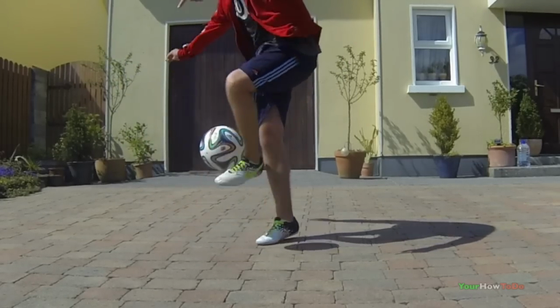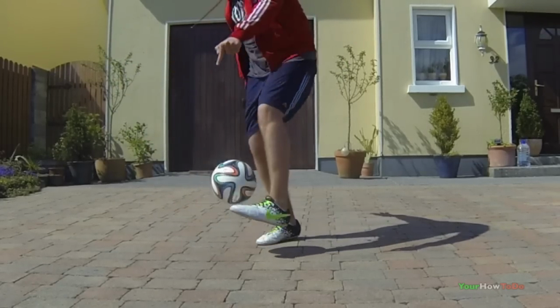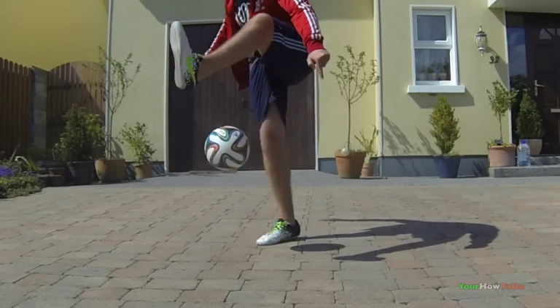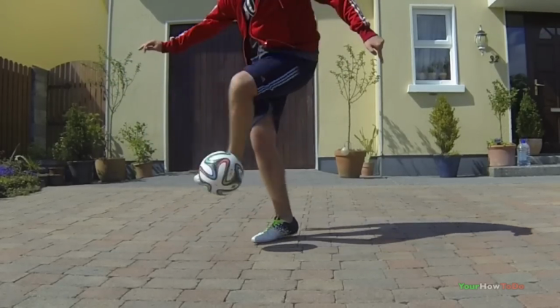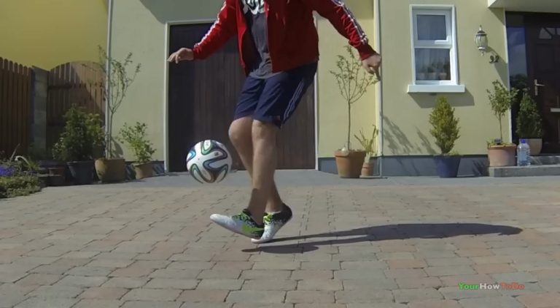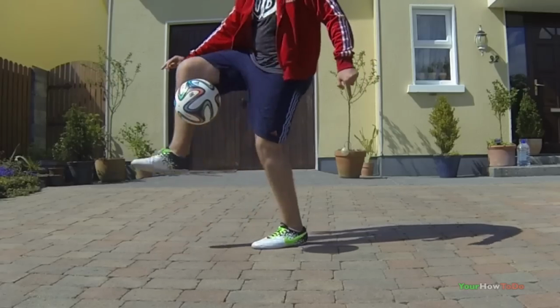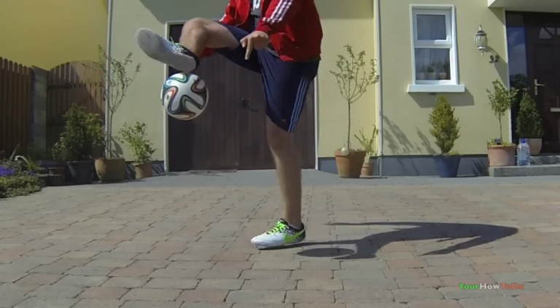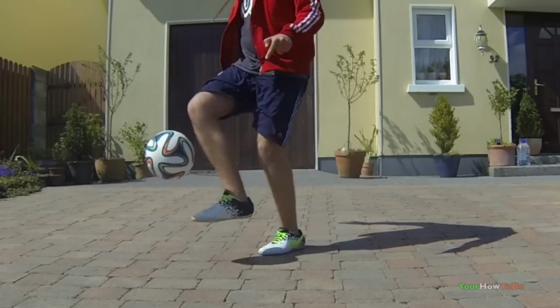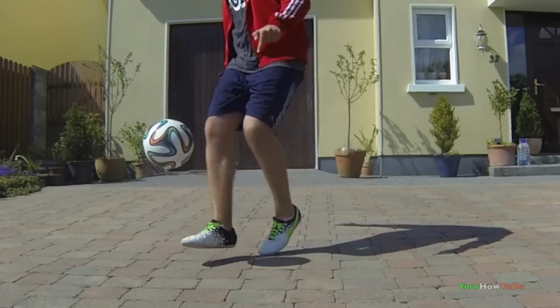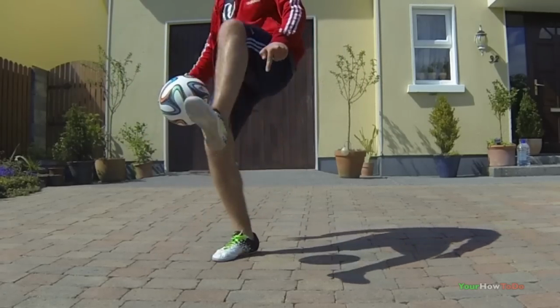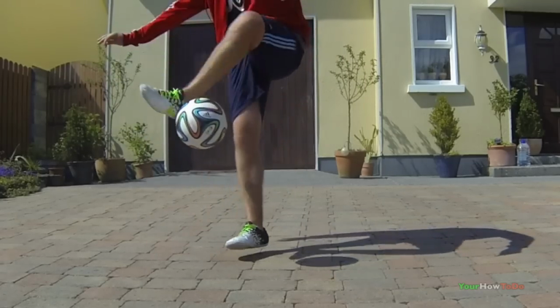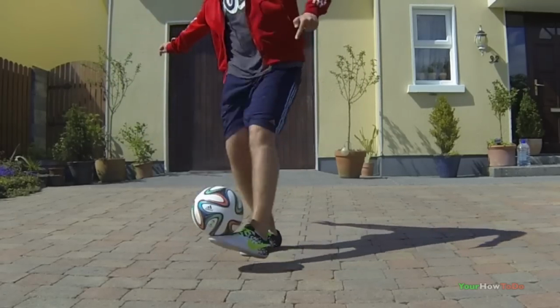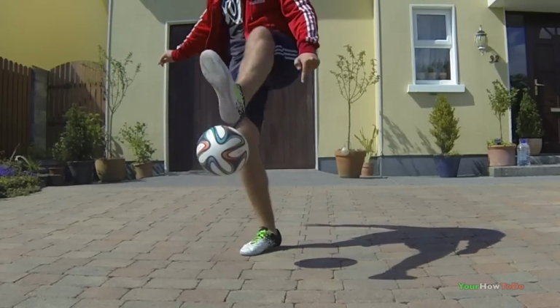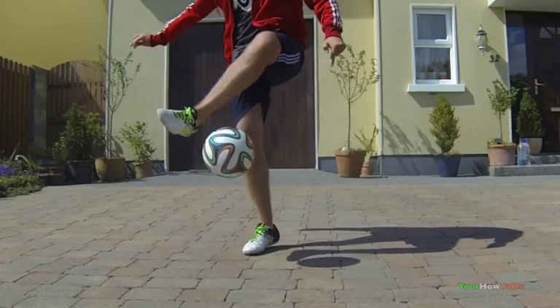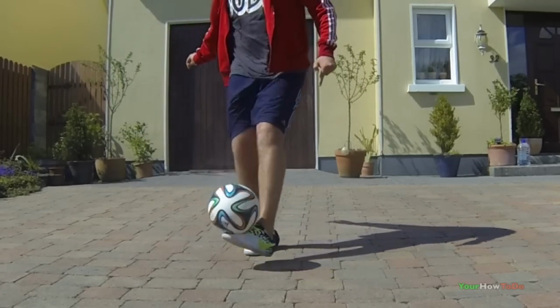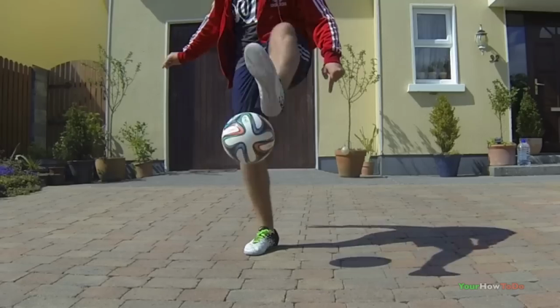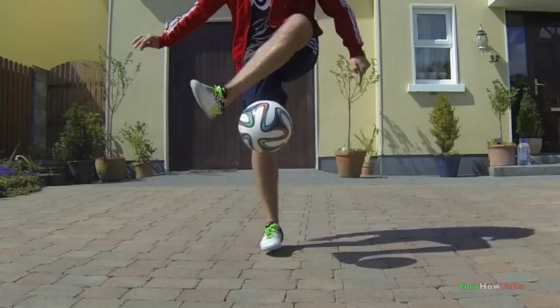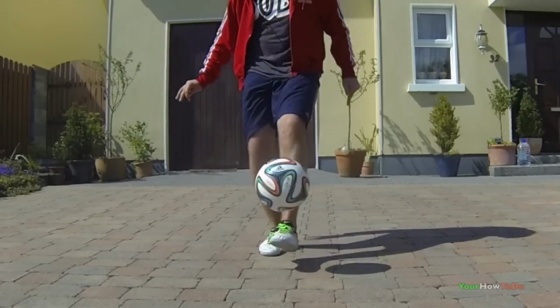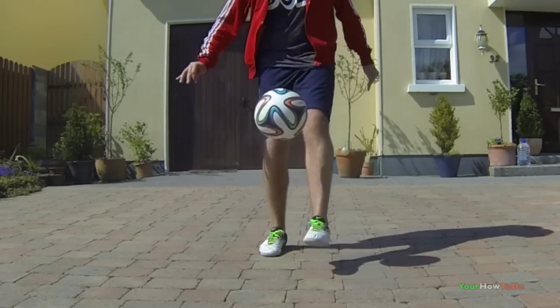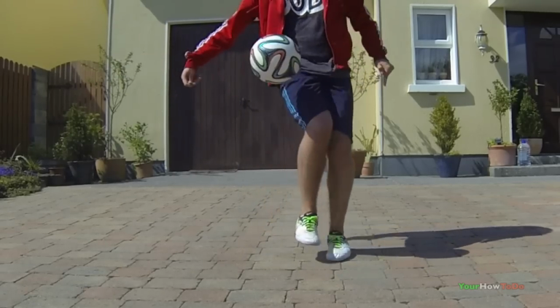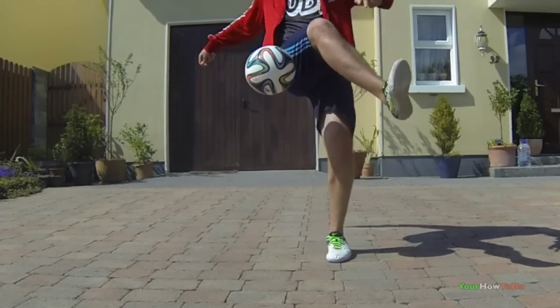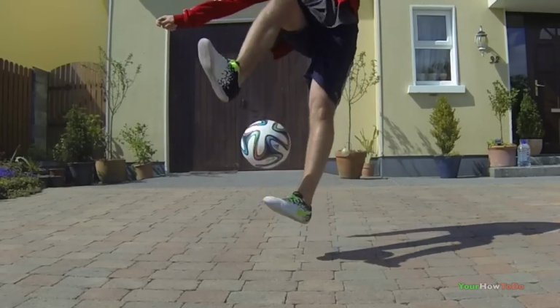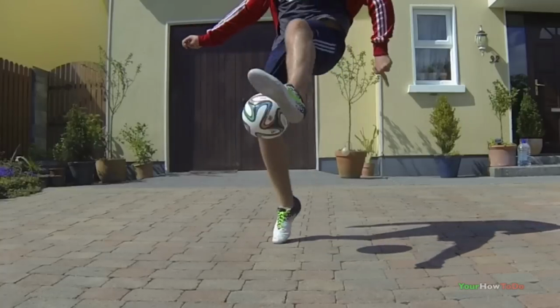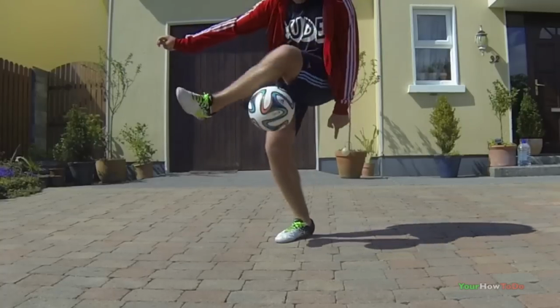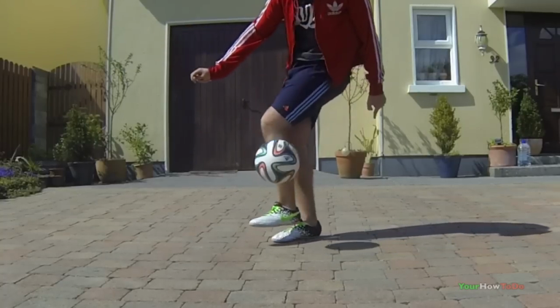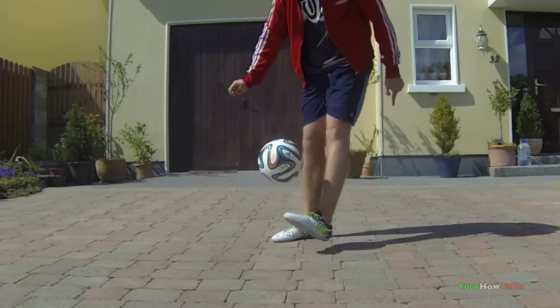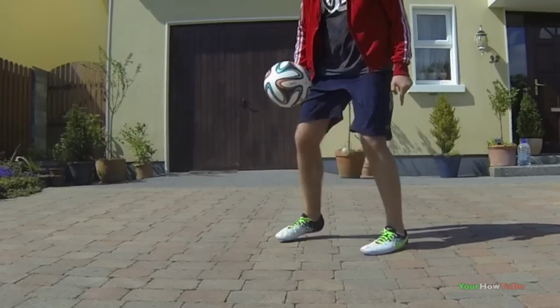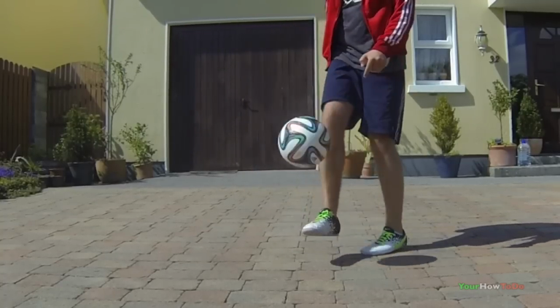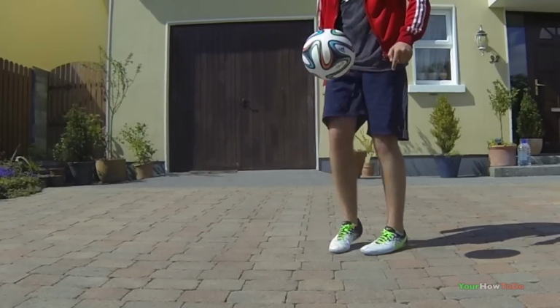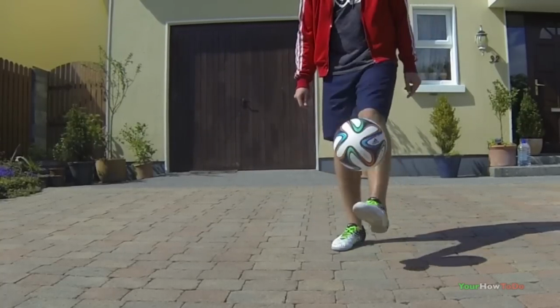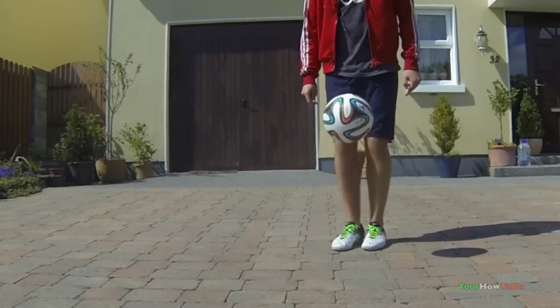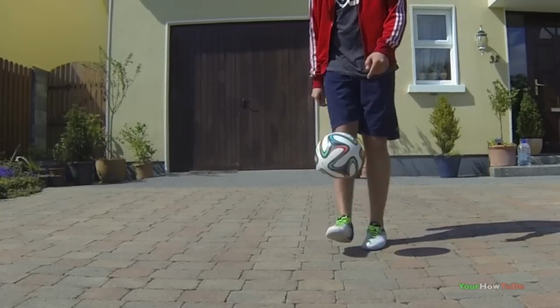A lot of freestylers today do scala combos and finish with an around the world or hop the world, which makes the combo incomplete, instead of polishing it off with a stylish trick. Freestylers like Lothar, Rocco, Tom Follin, and many more always complete their combos with a stylish looking trick rather than a basic trick.